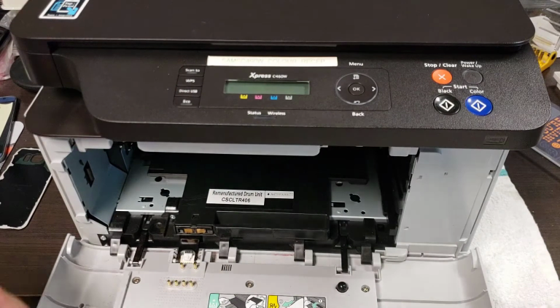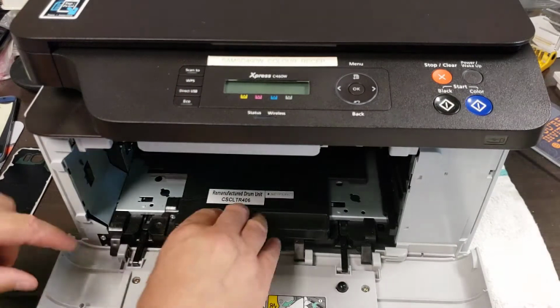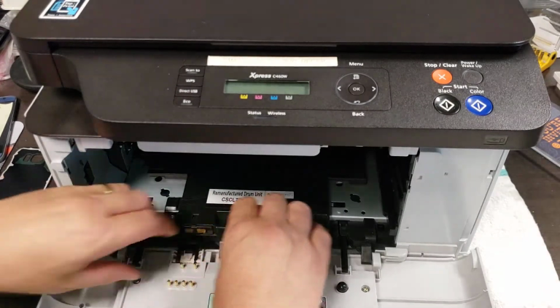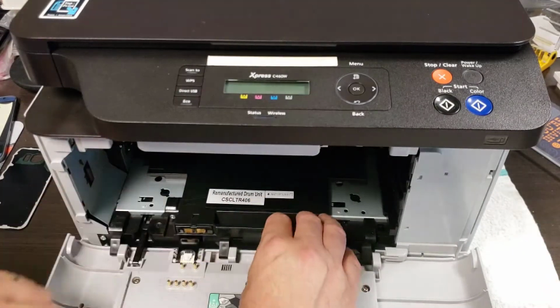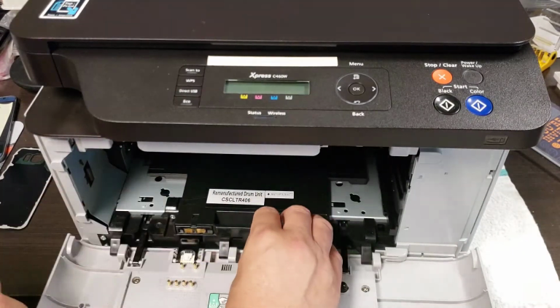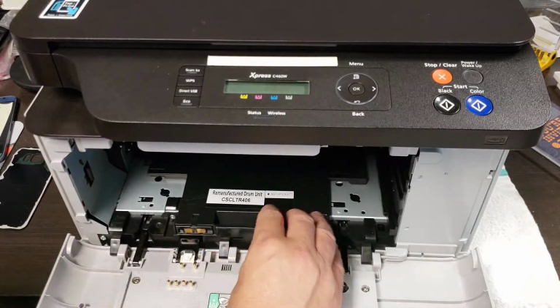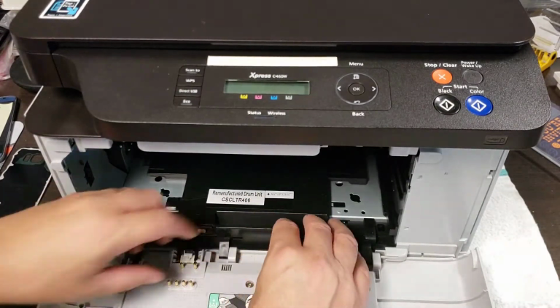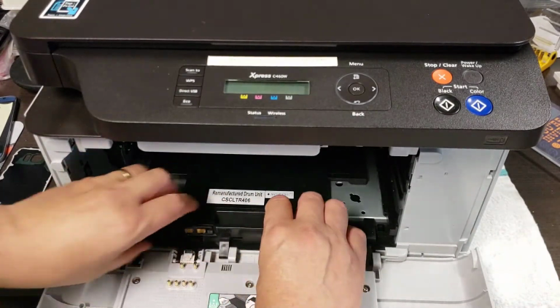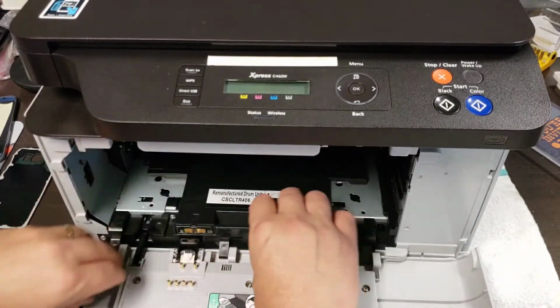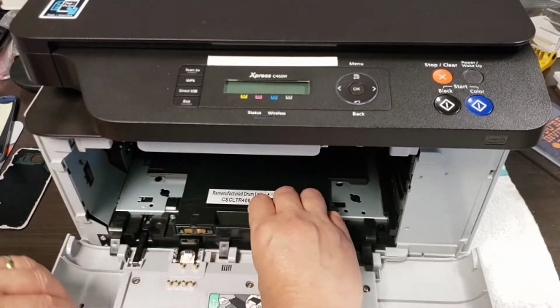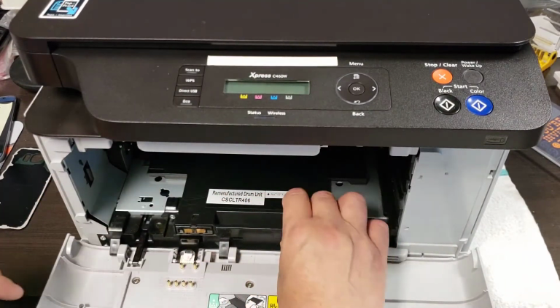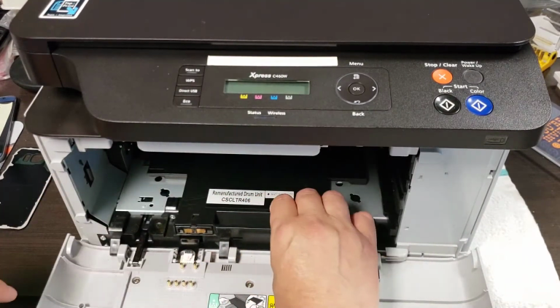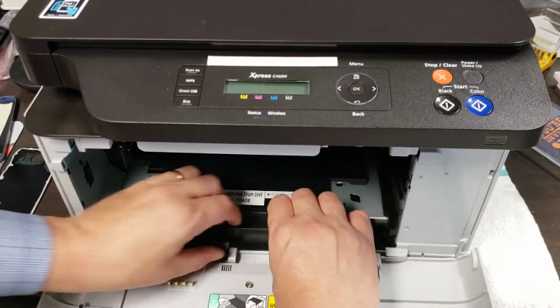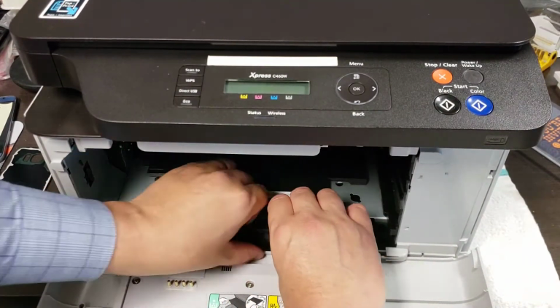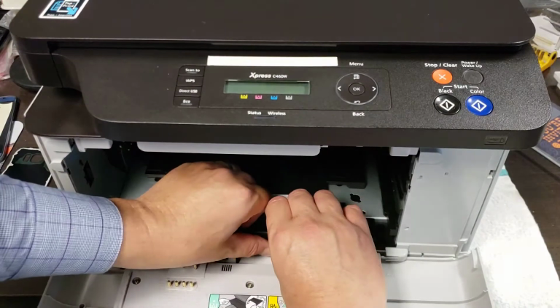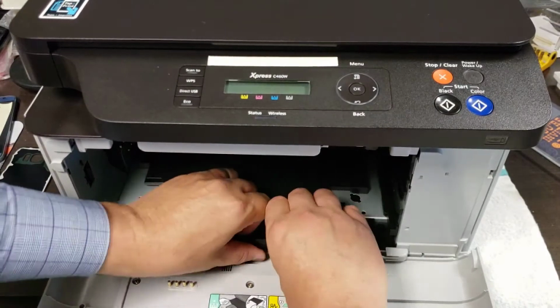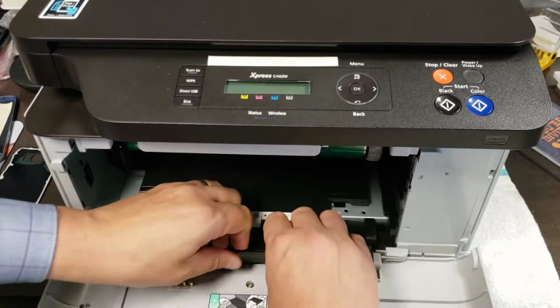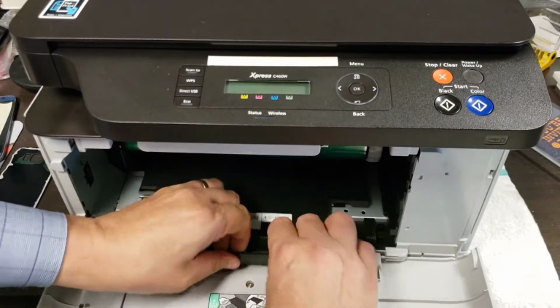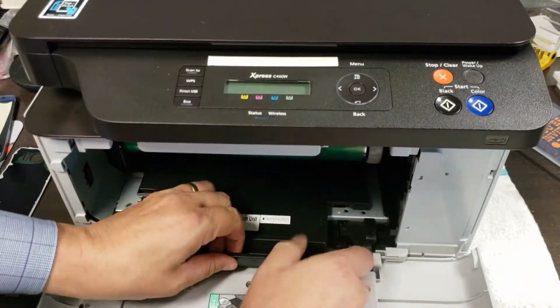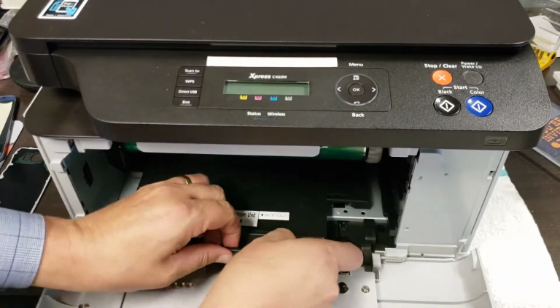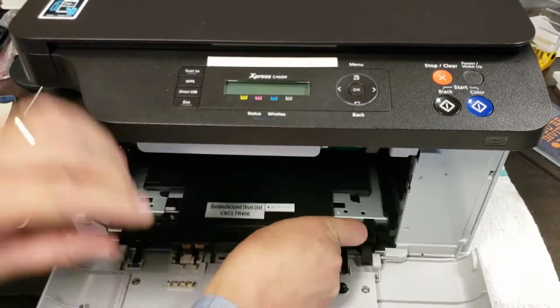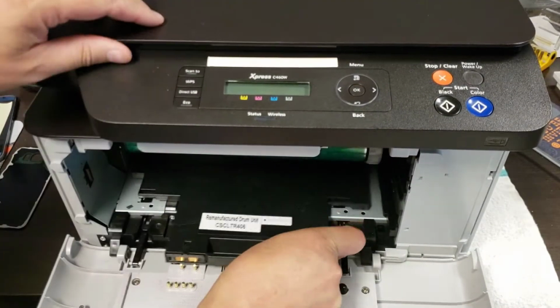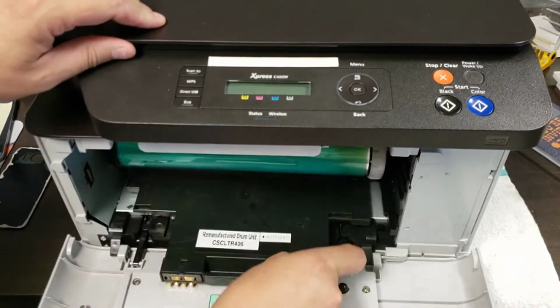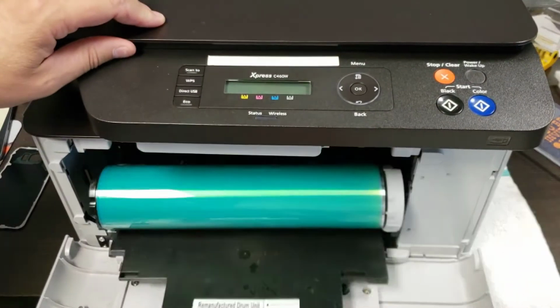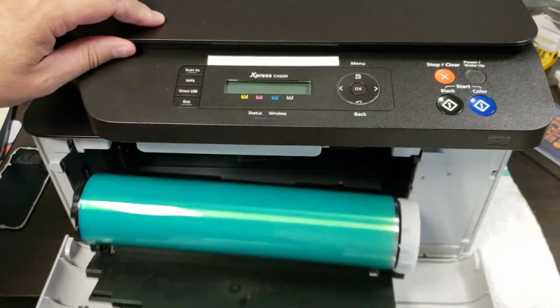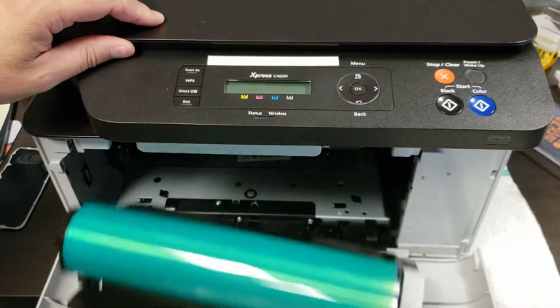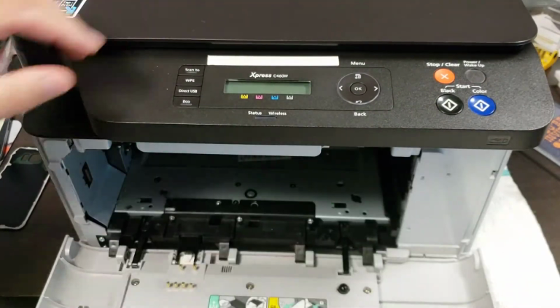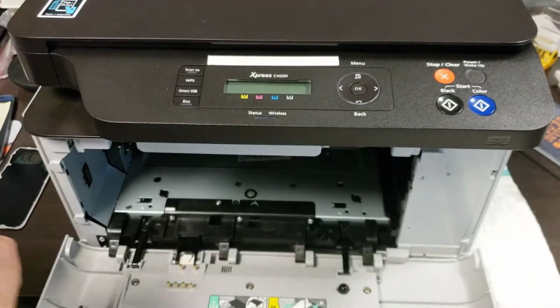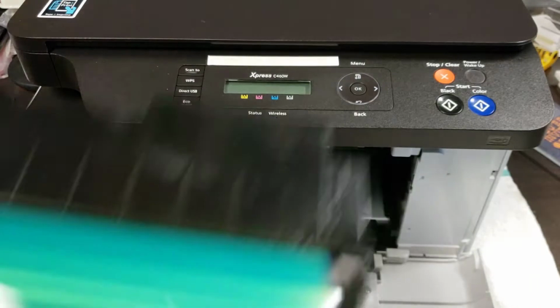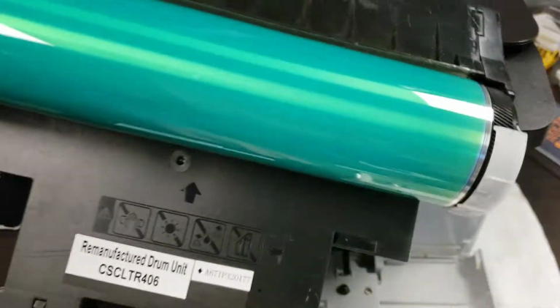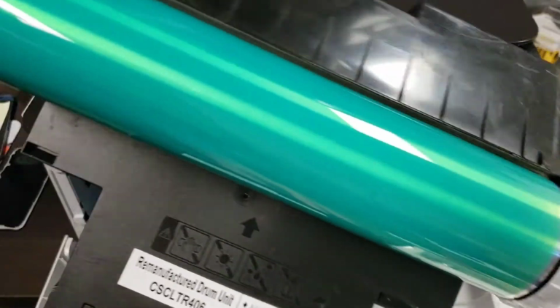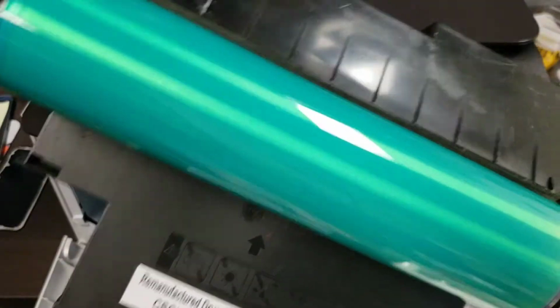The drum — really what you have to do here is use your thumb along the bottom and pull it back. There we go and the drum will just pop out. It's not screwed in or anything. Pull the drum out — so one drum.